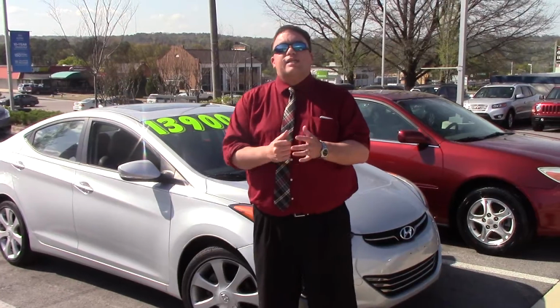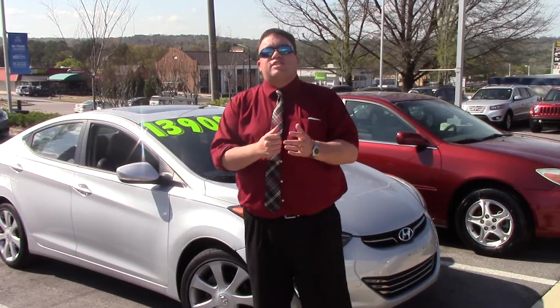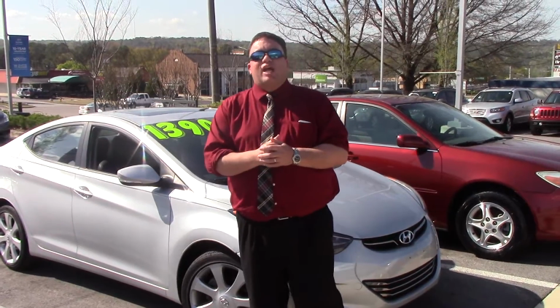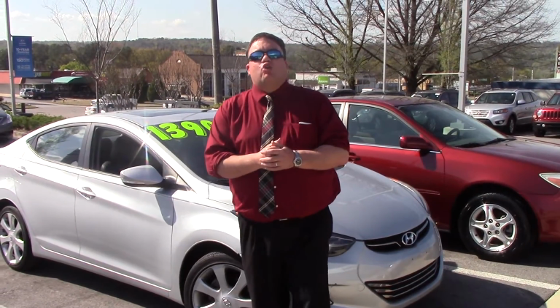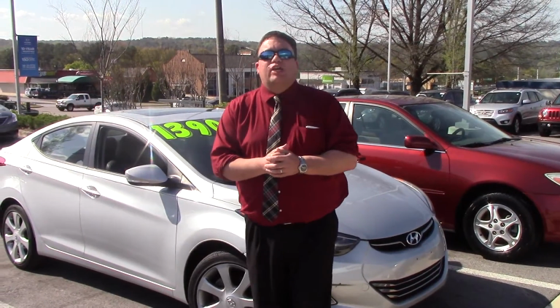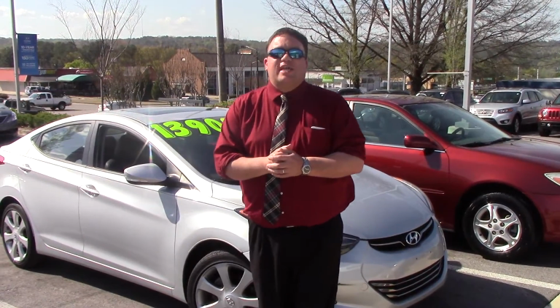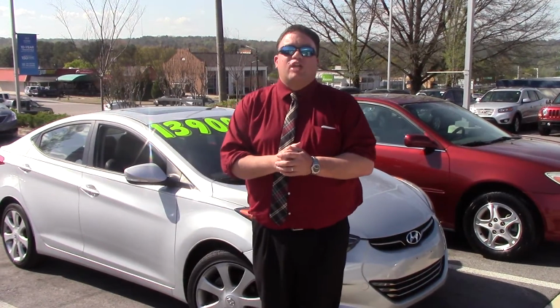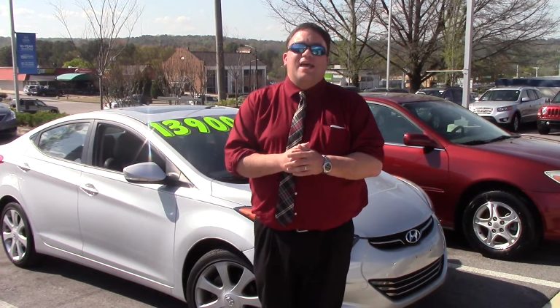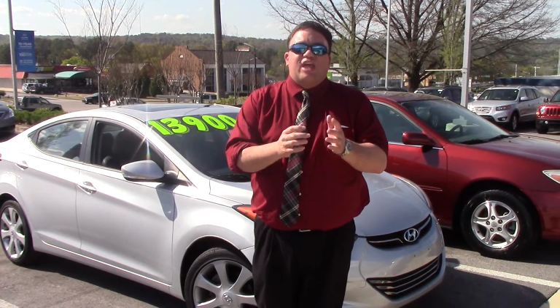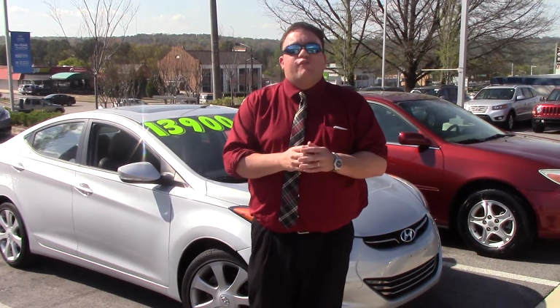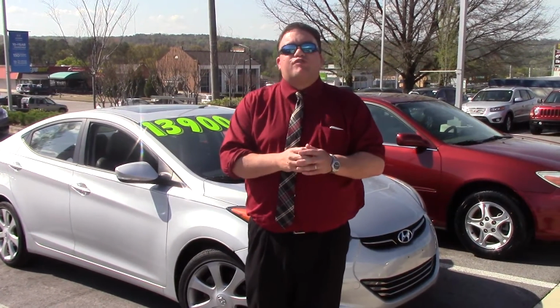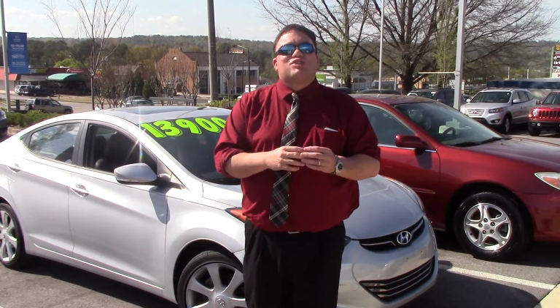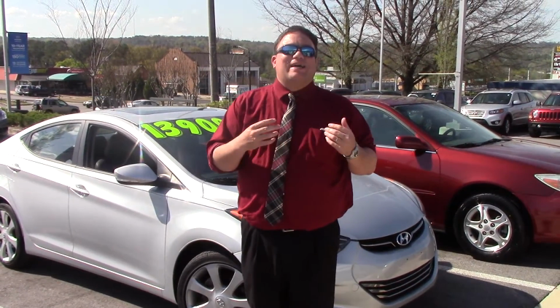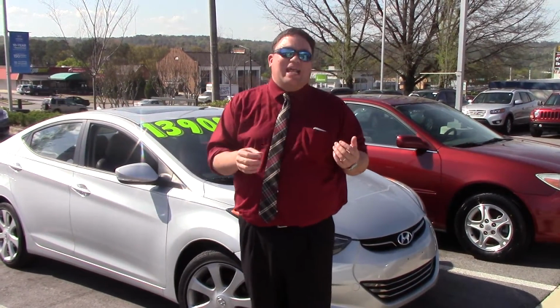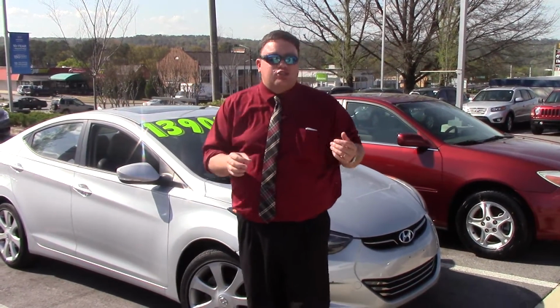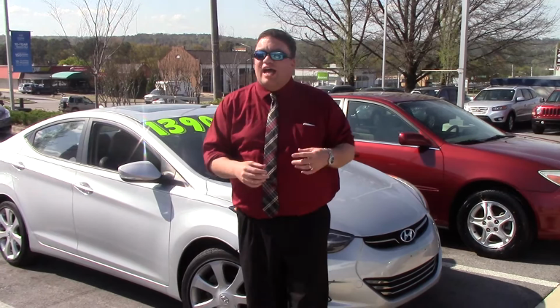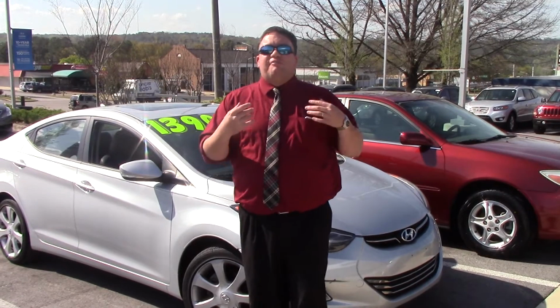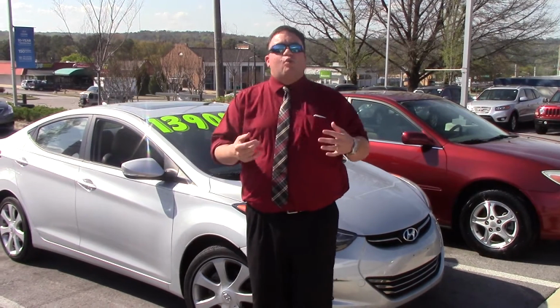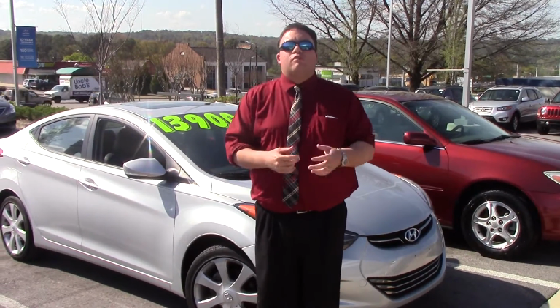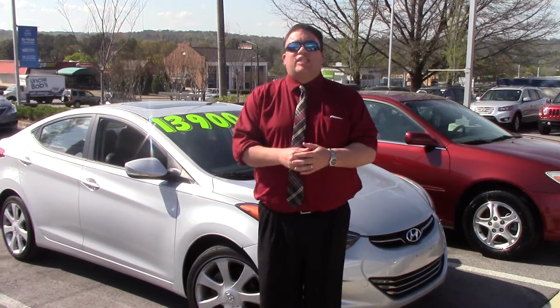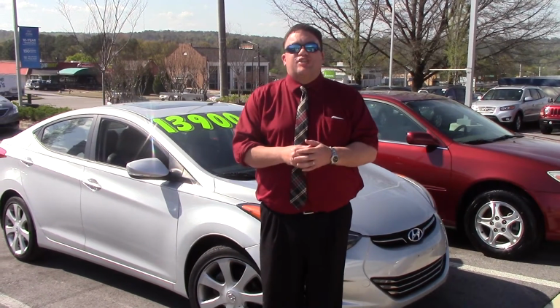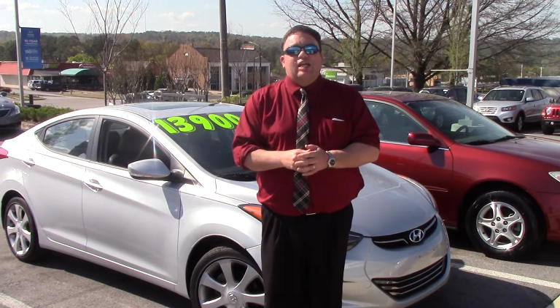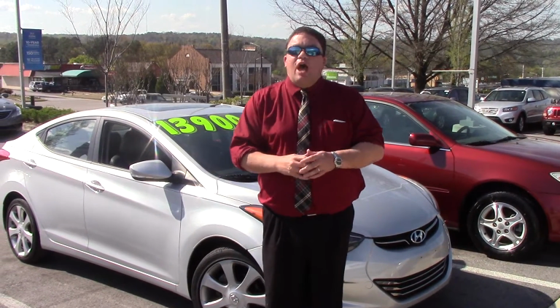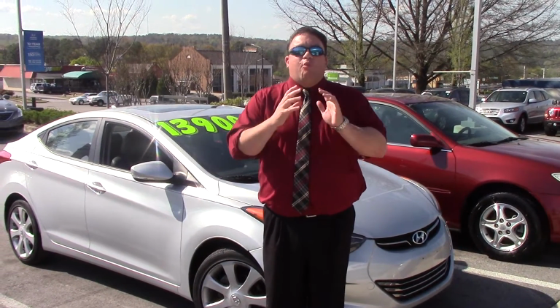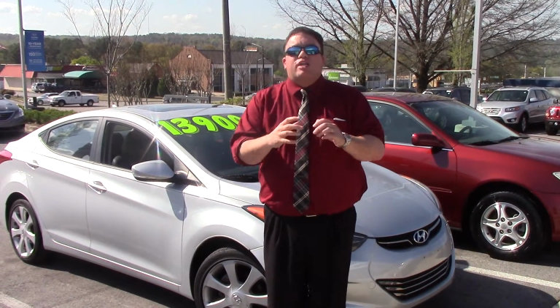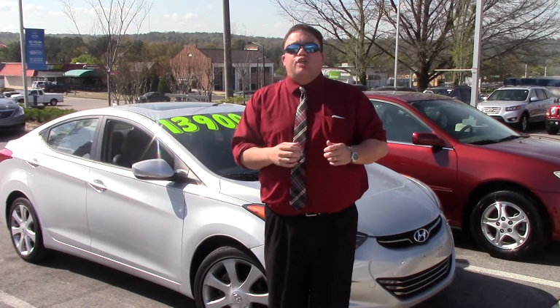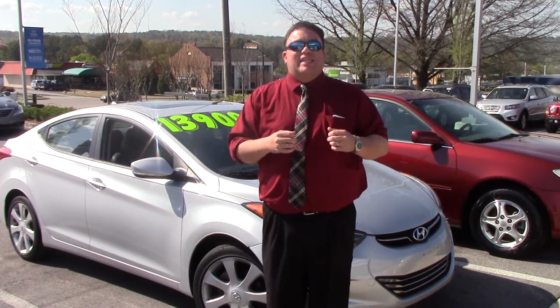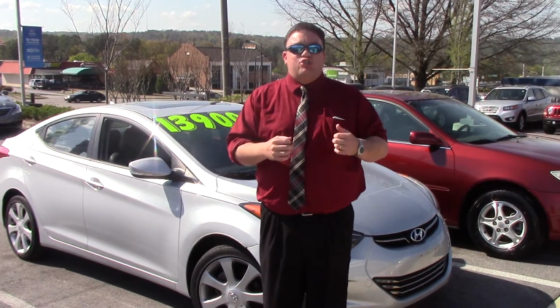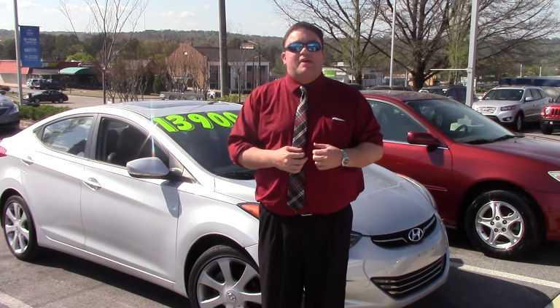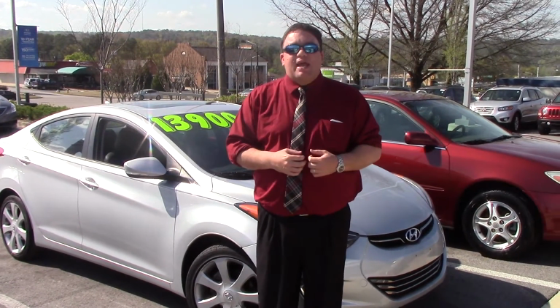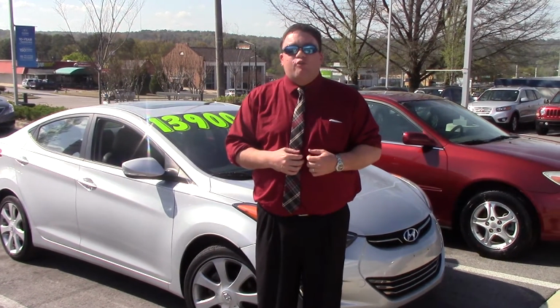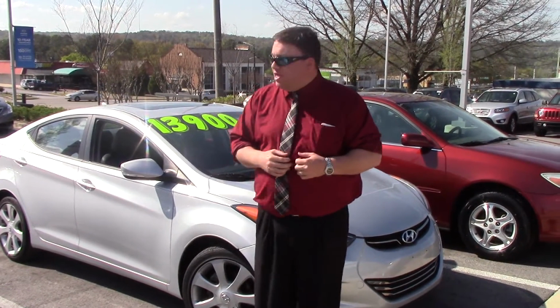Hey Tracy, Brandon Crawley here at Tamron Hyundai. Thank you very much for your interest in the Hyundai Elantra. I've got a wonderful selection out here, and I wanted to show you the one that gets you the best bang for your buck.